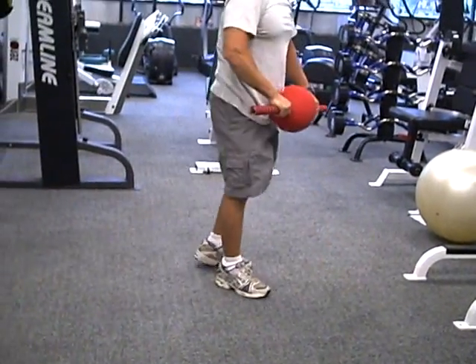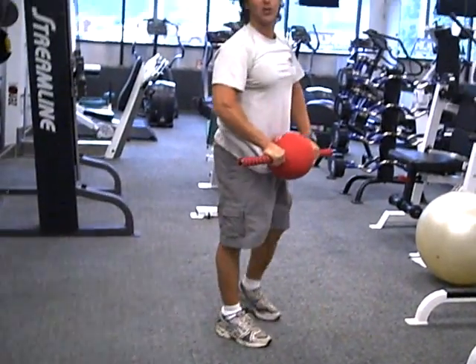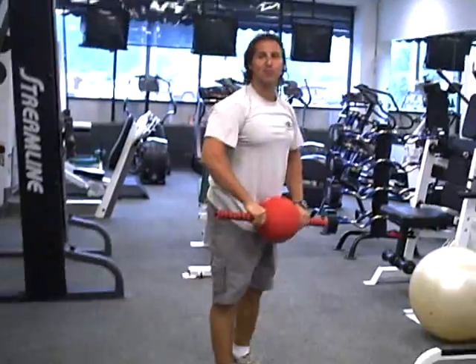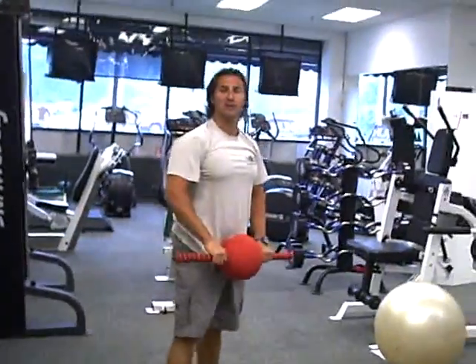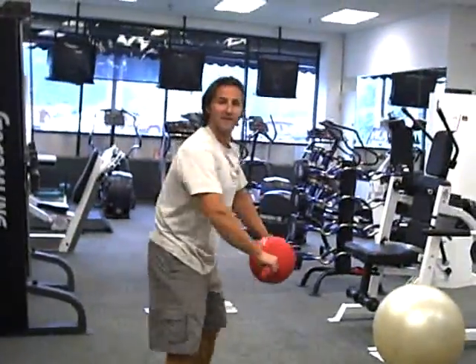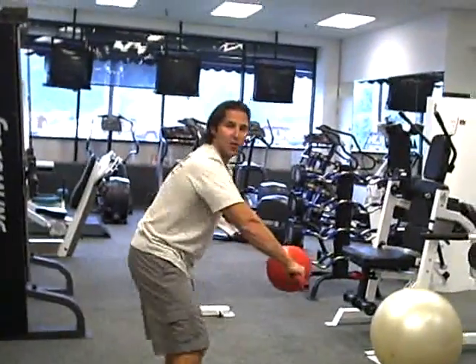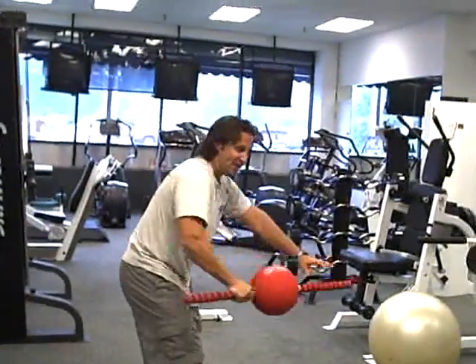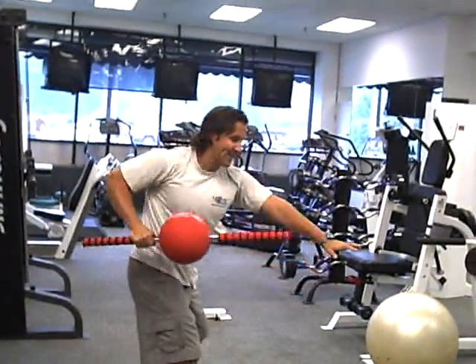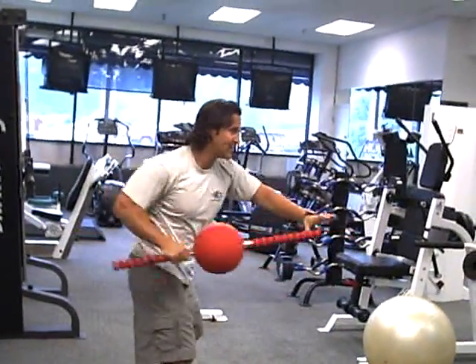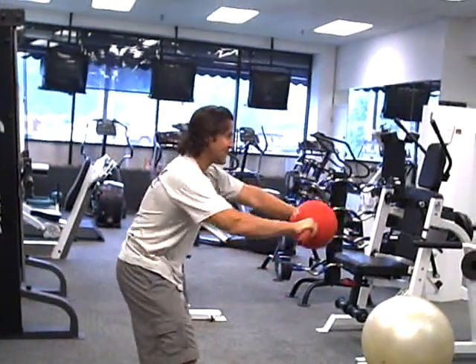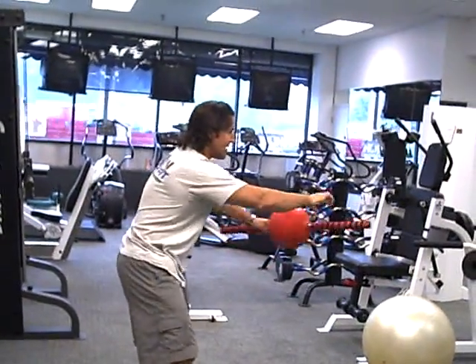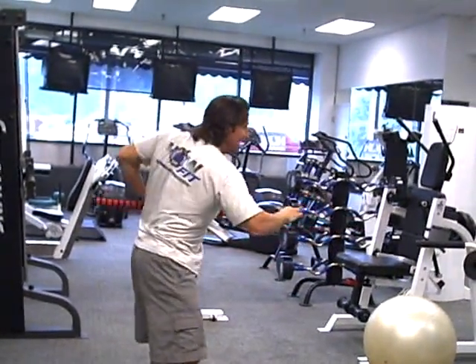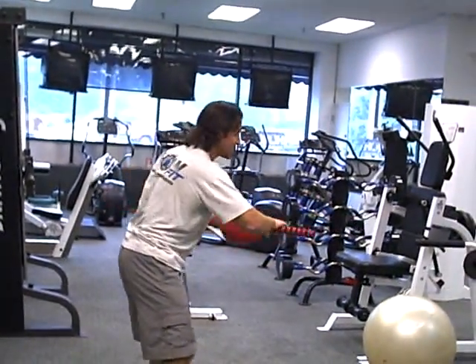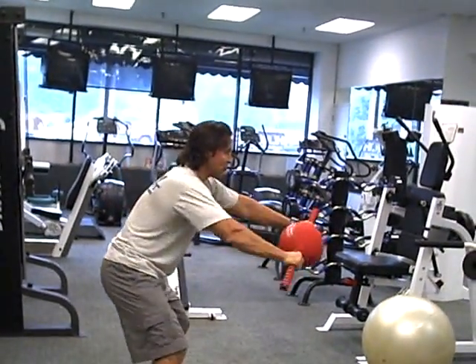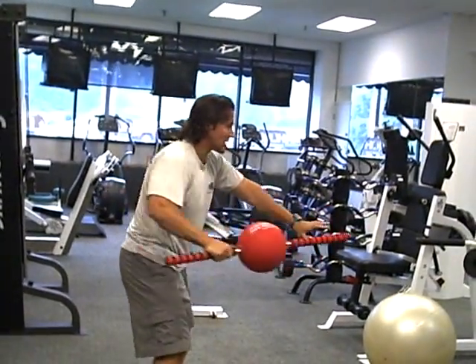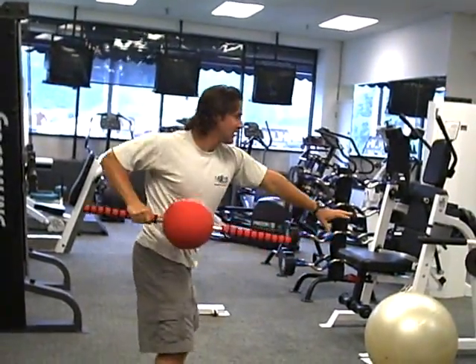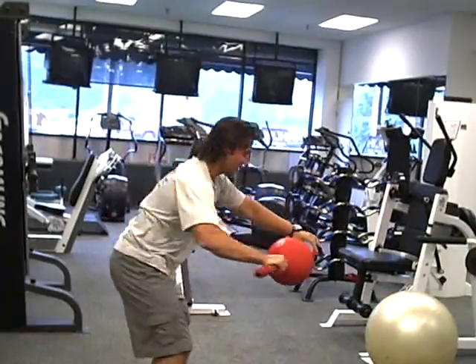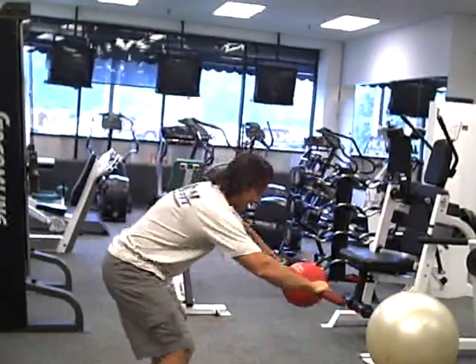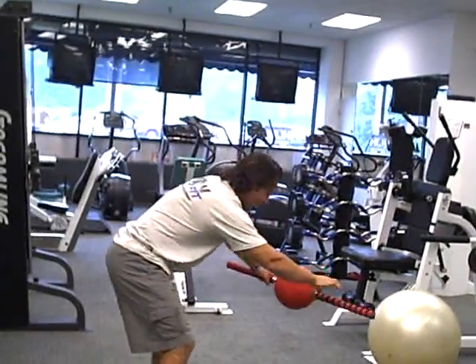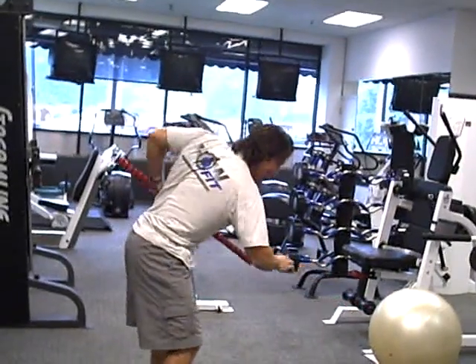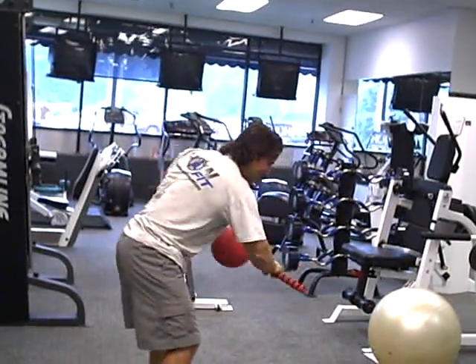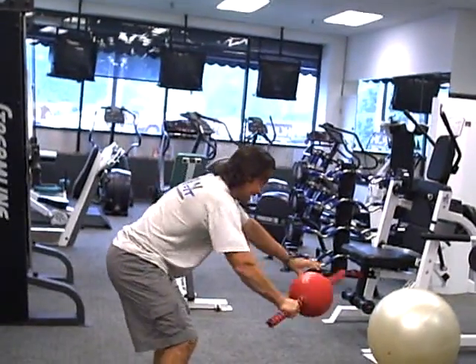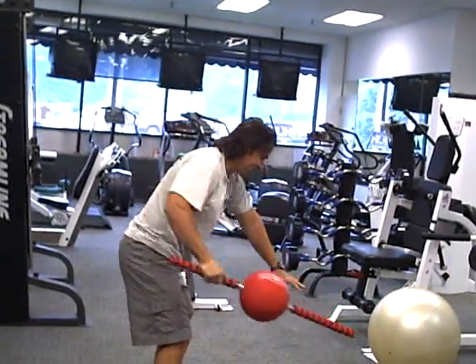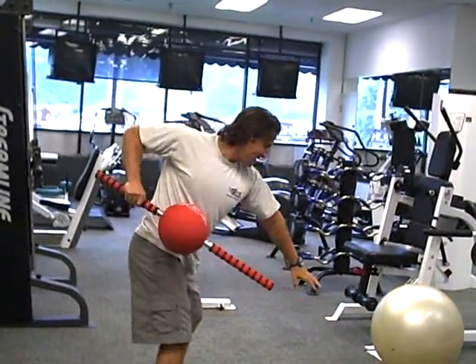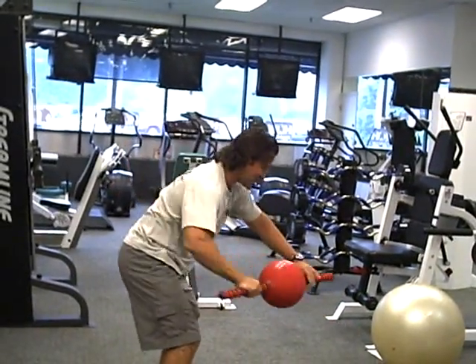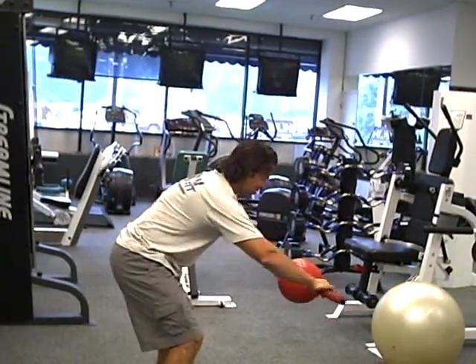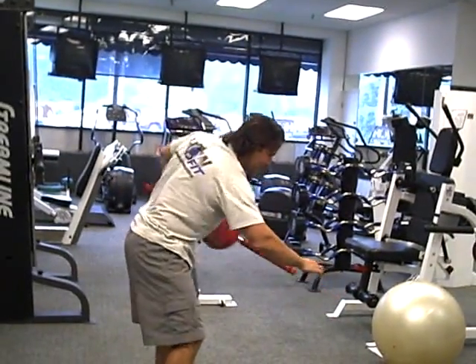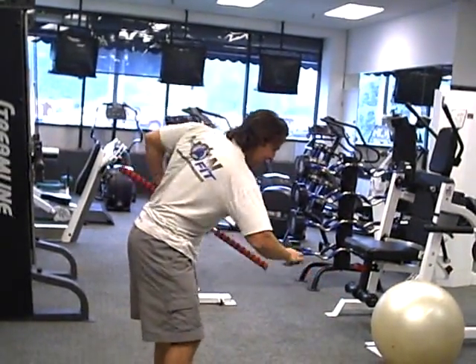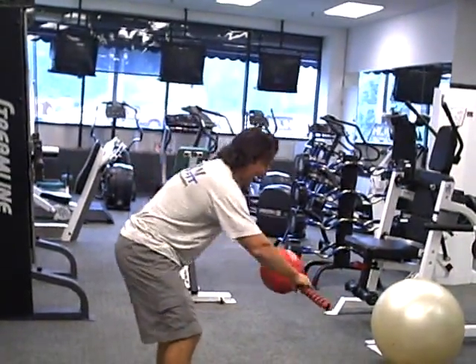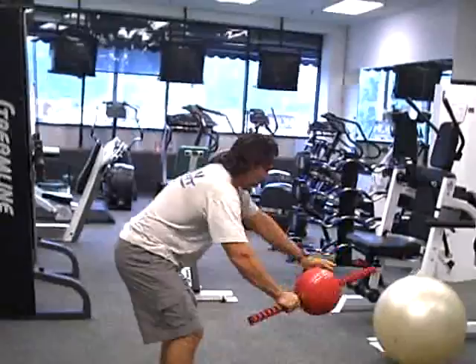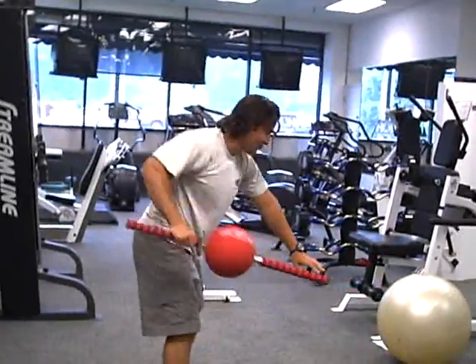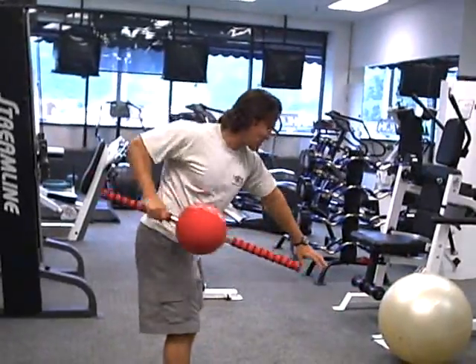Right from the push-ups, go right into back rows. You can bend over a little bit, keeping the chest out. Working on your rows.